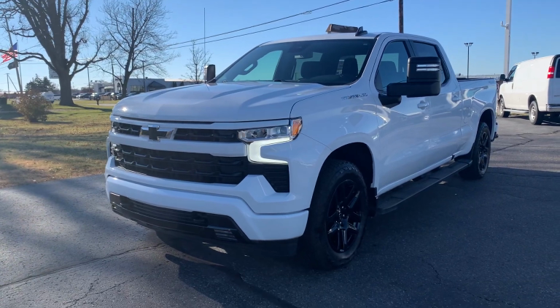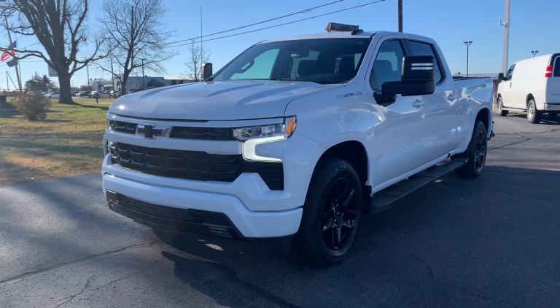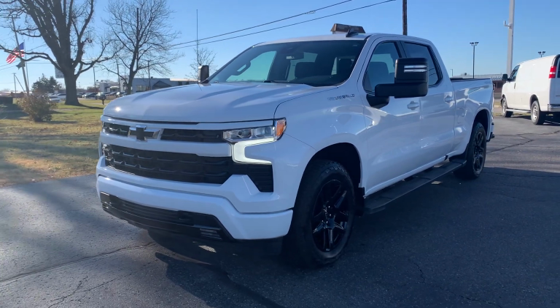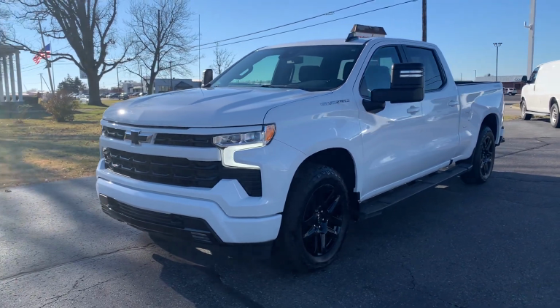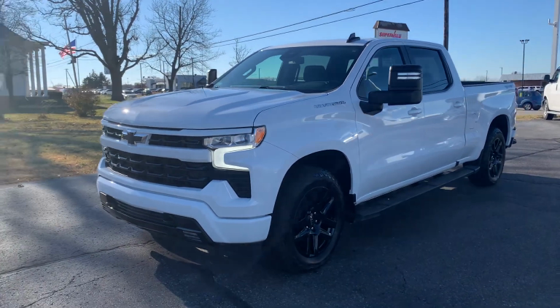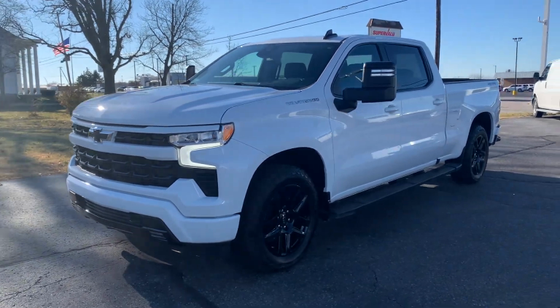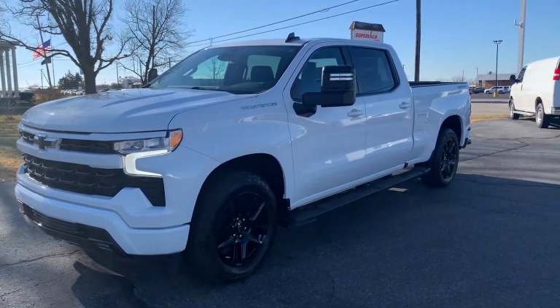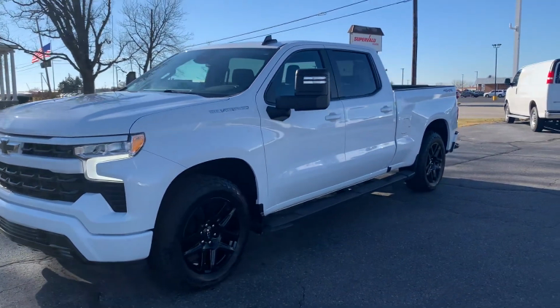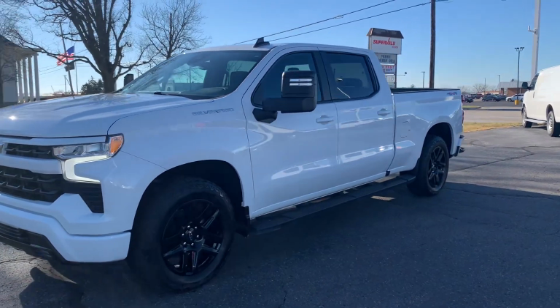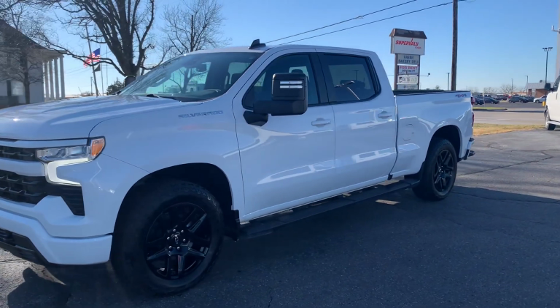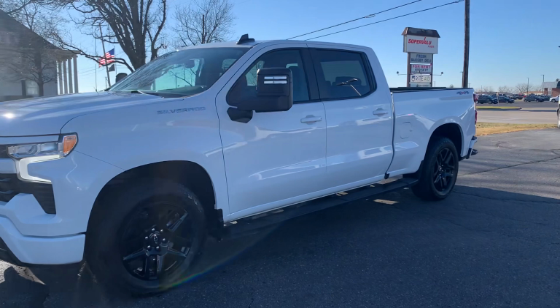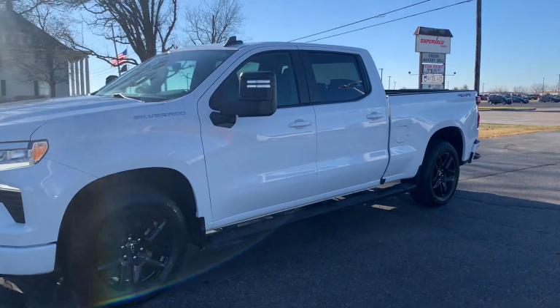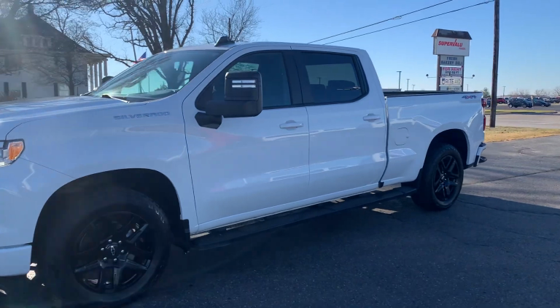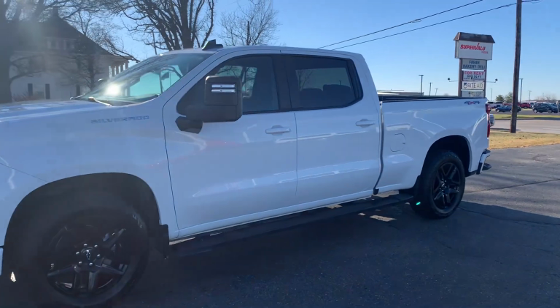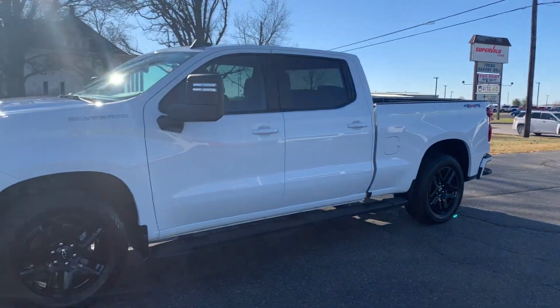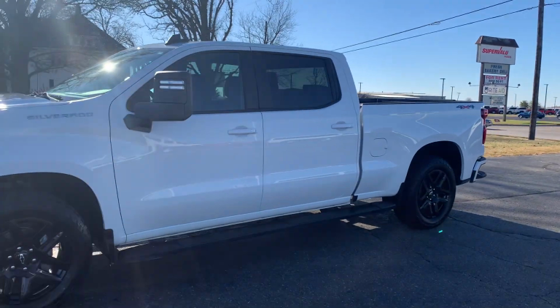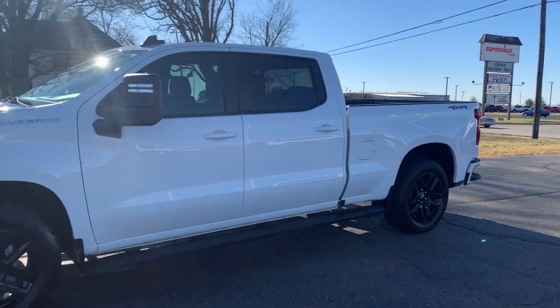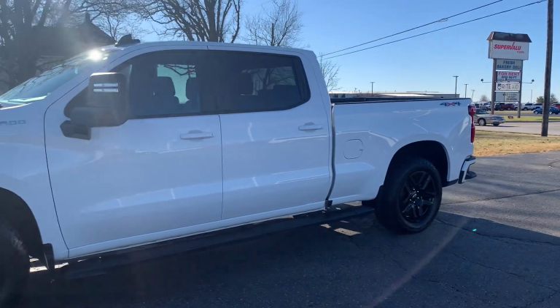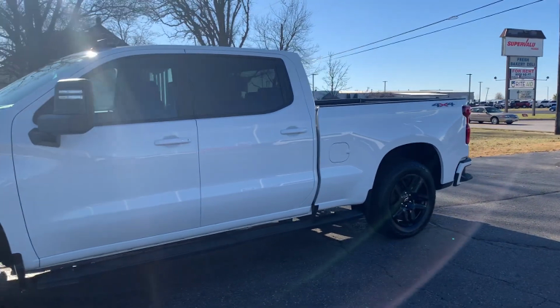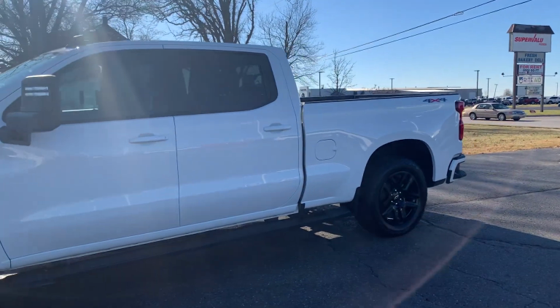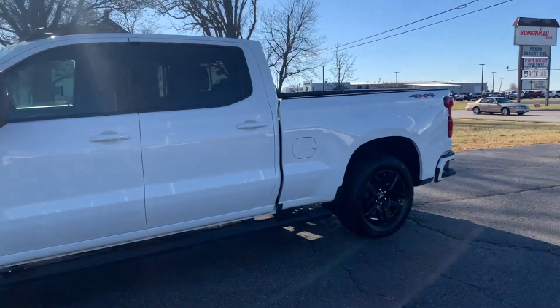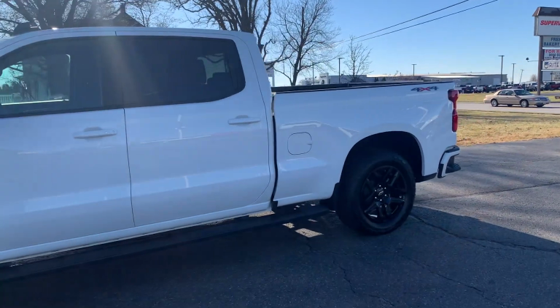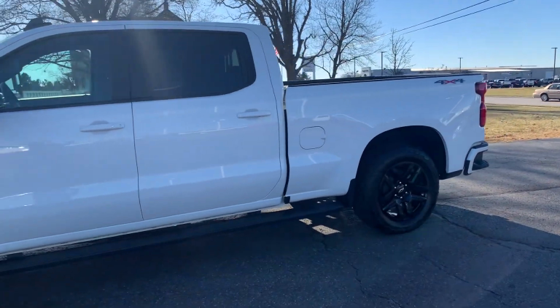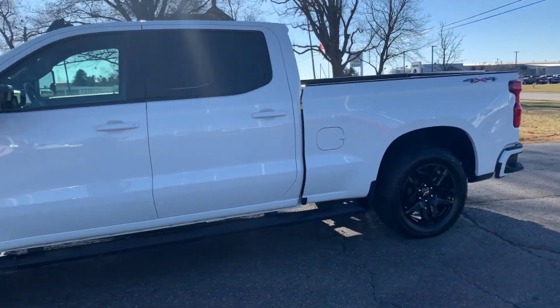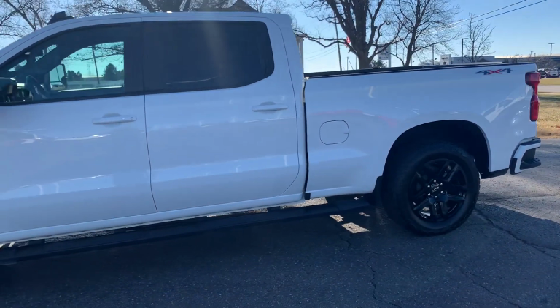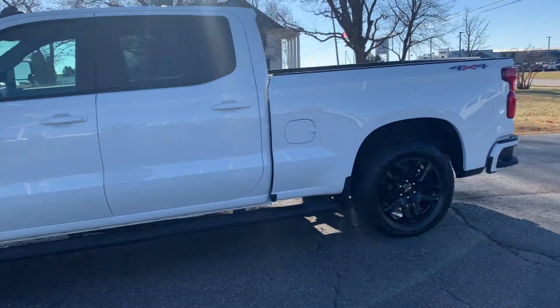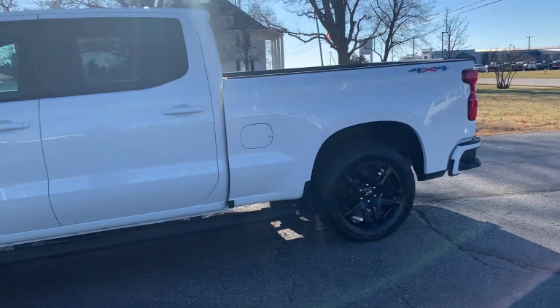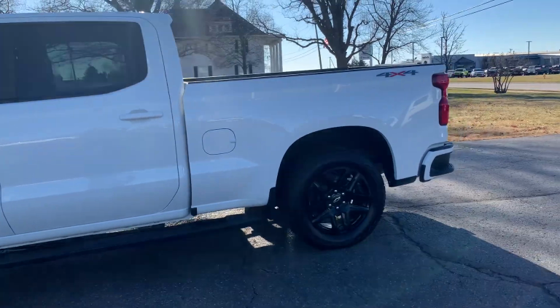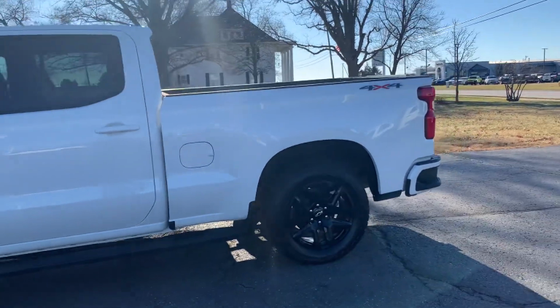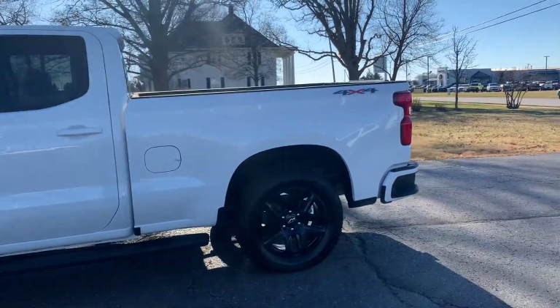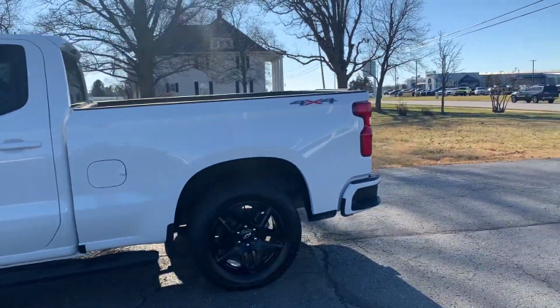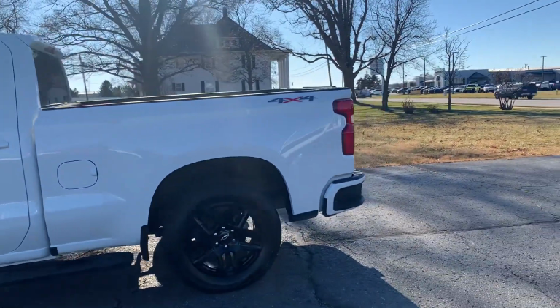Angel here with Terri Henricks Chrysler, going to take you on a quick walk around of this 2022 Chevy Silverado 1500 RST.